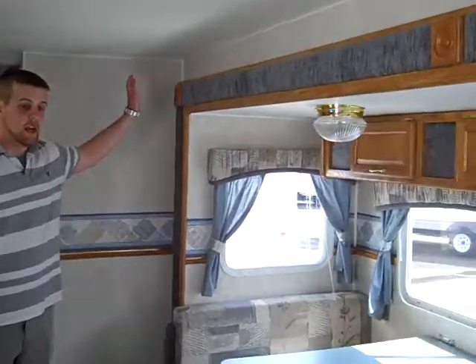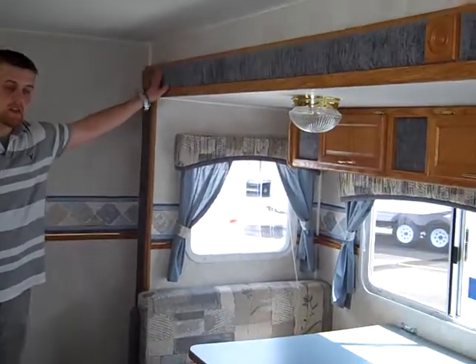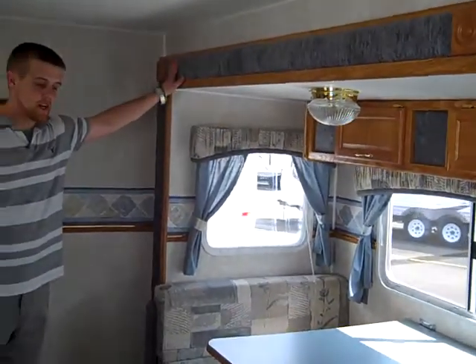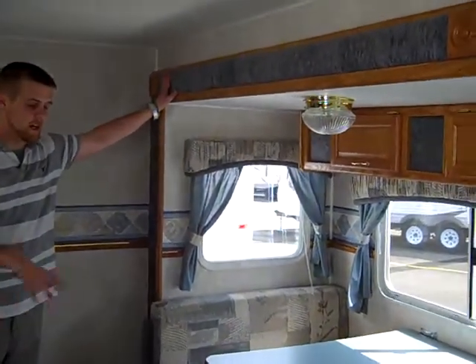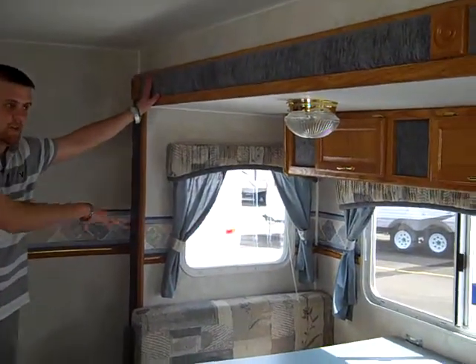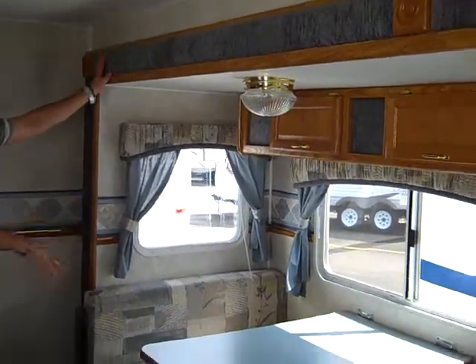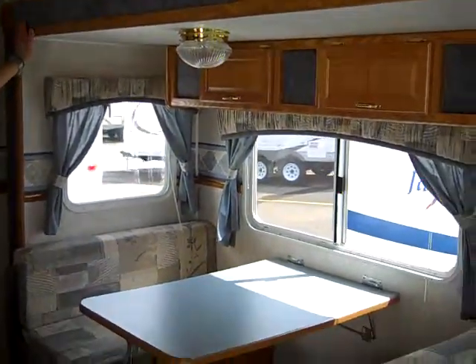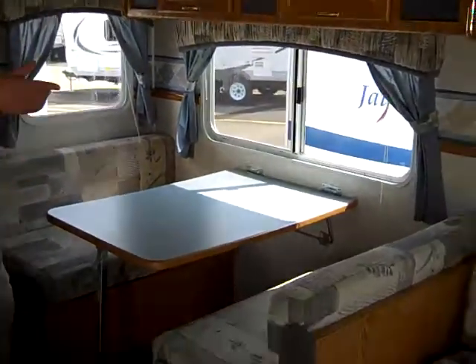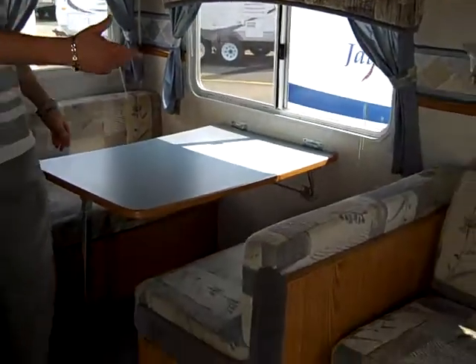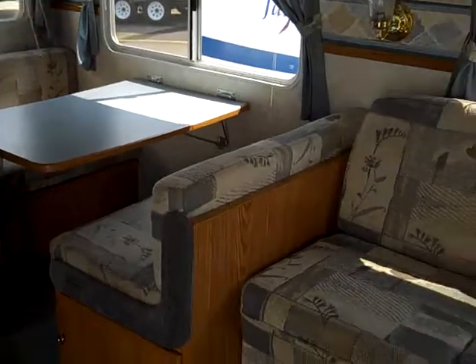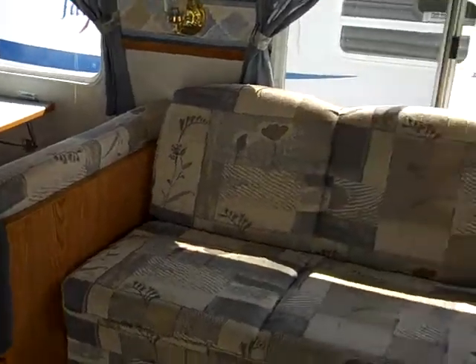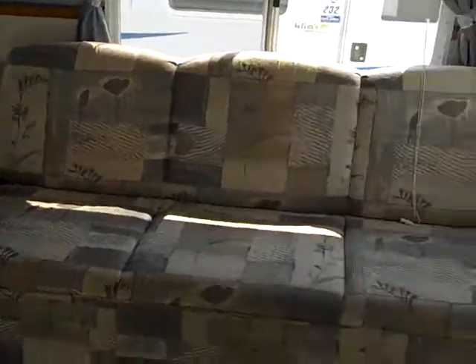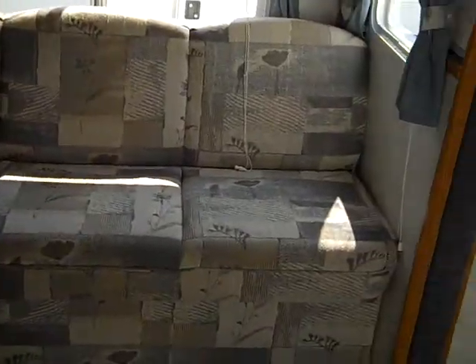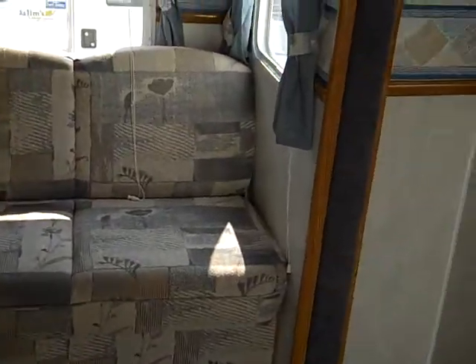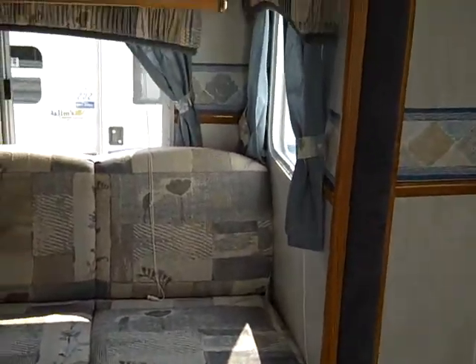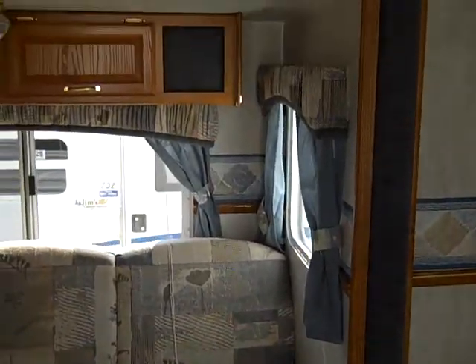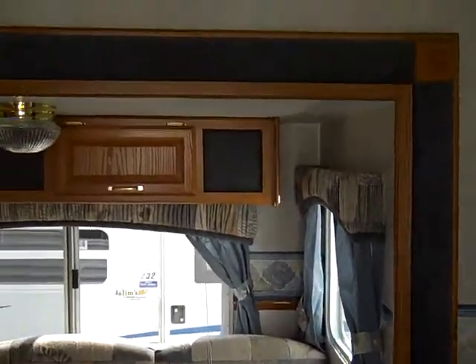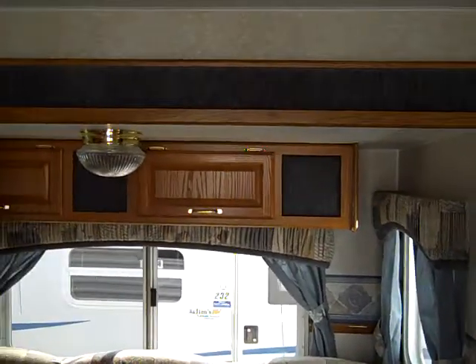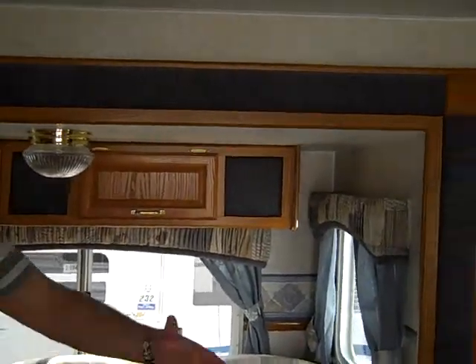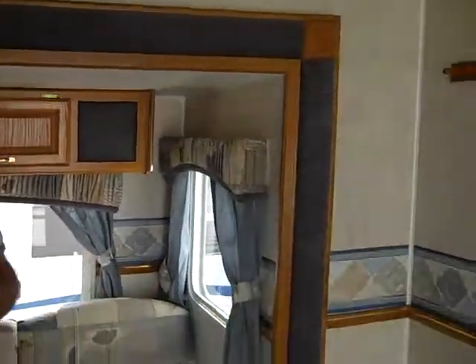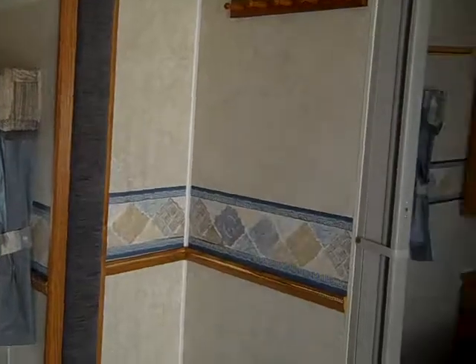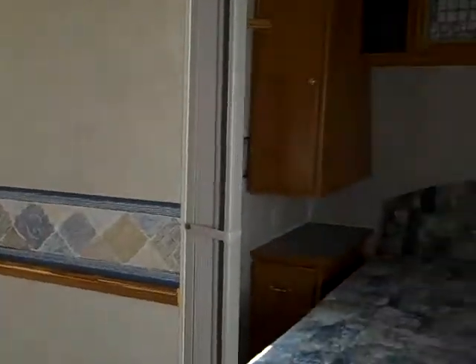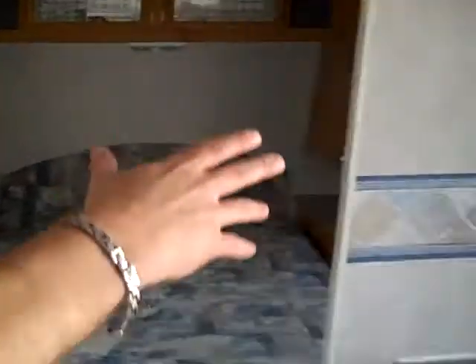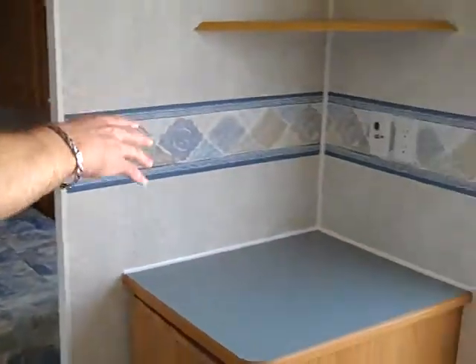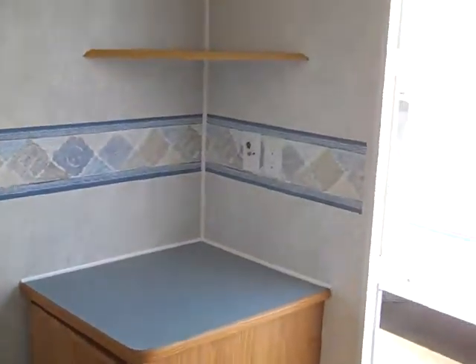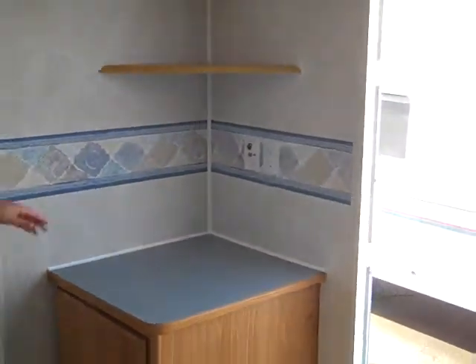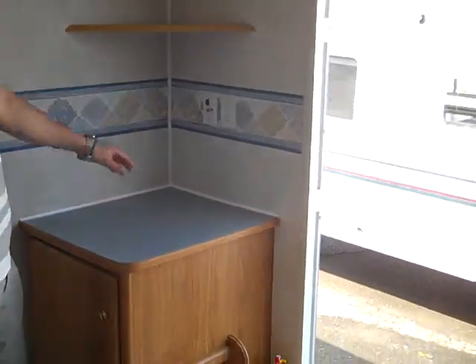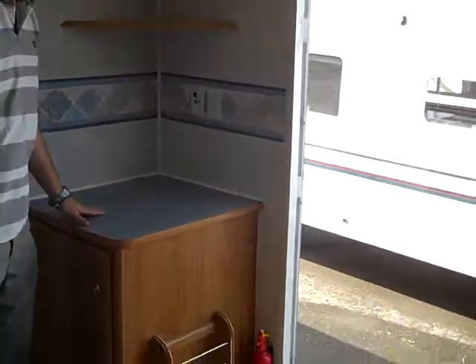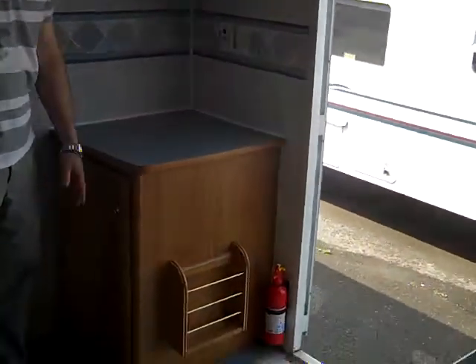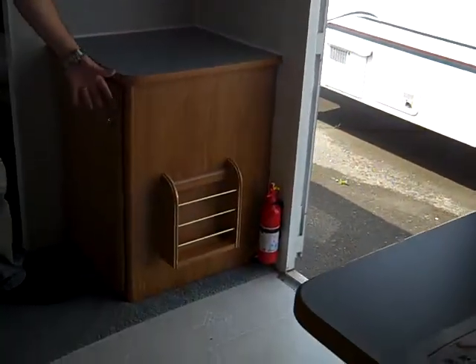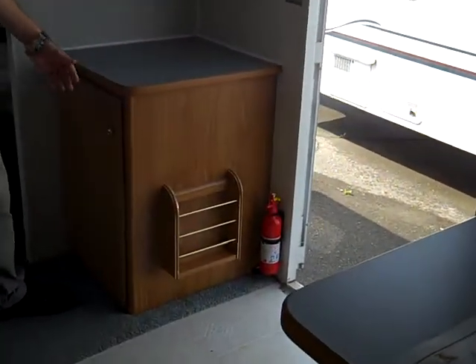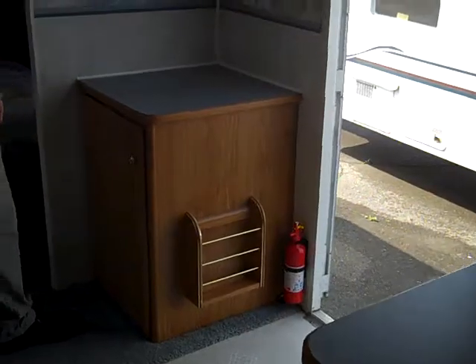It has a really good size slide out with your booth dinette and your jackknife sofa. It's full cabinetry all the way through. And also it's facing your entertainment center — you've got cable hookups and a little more storage up here.